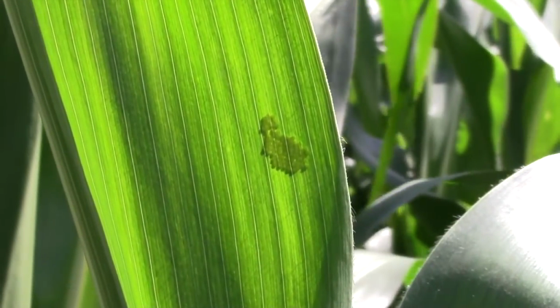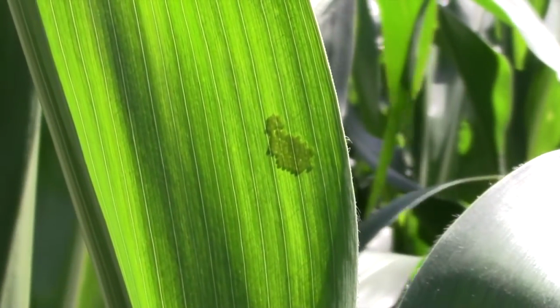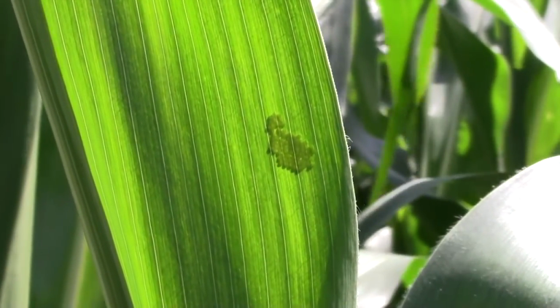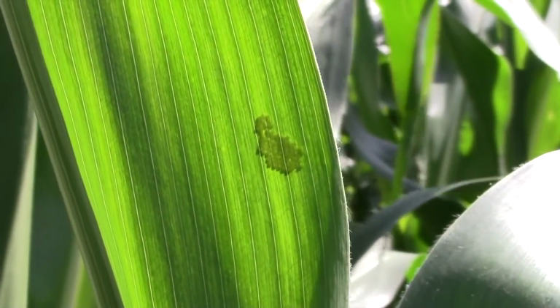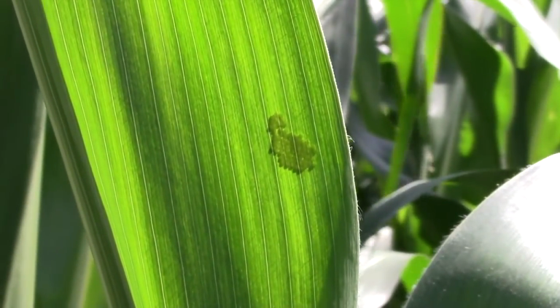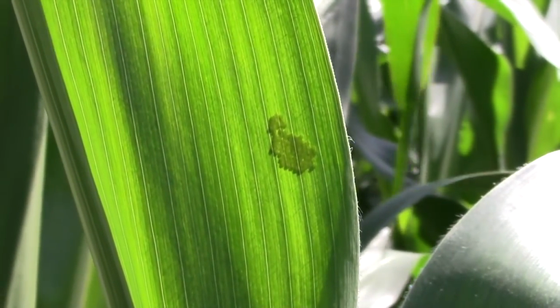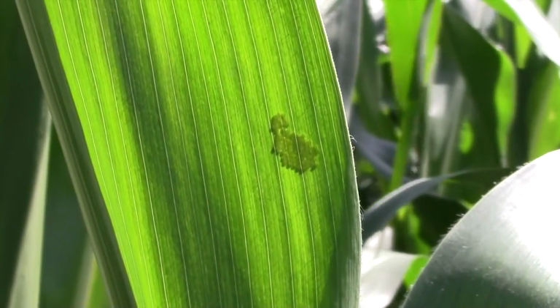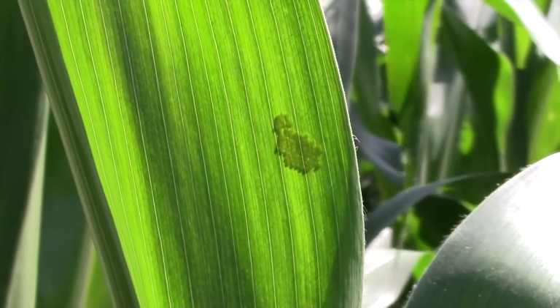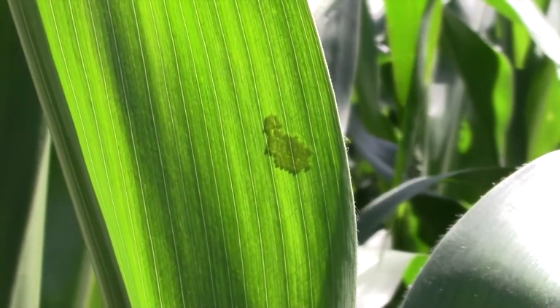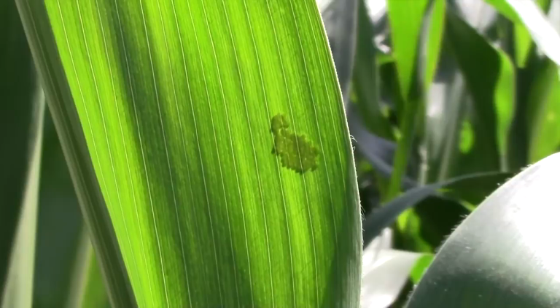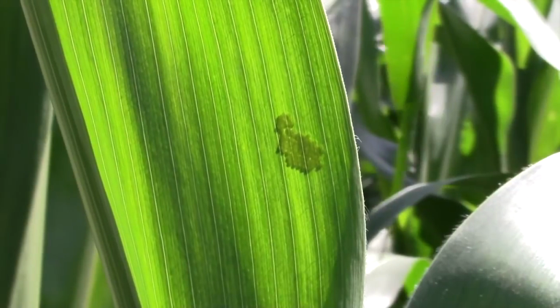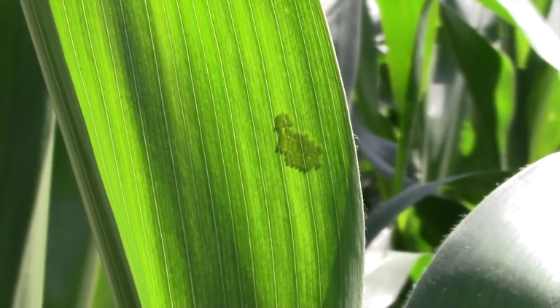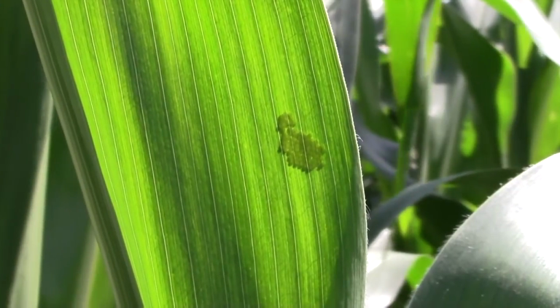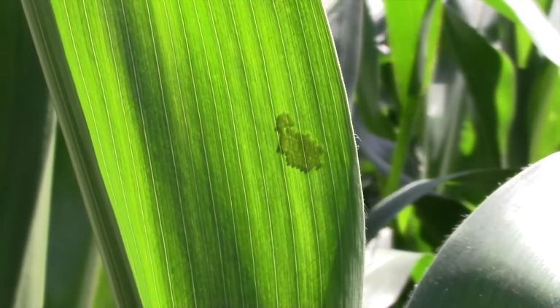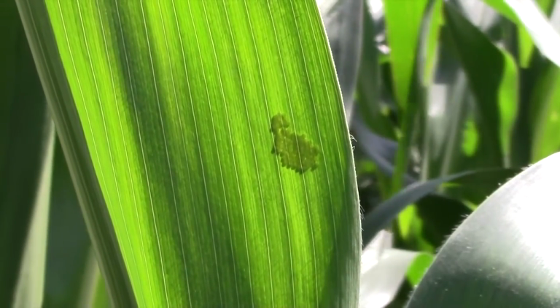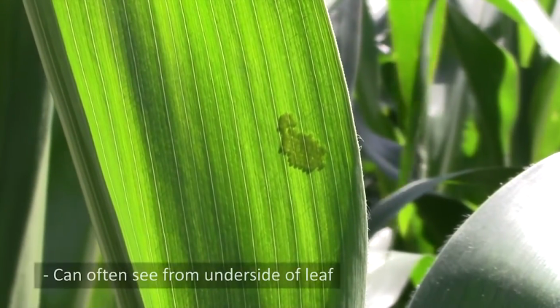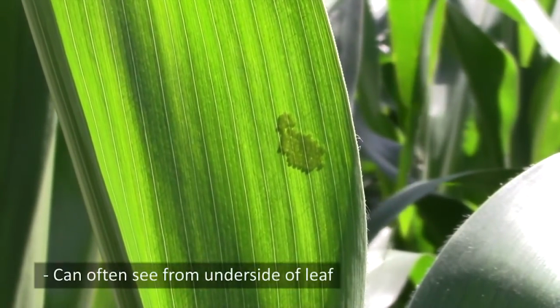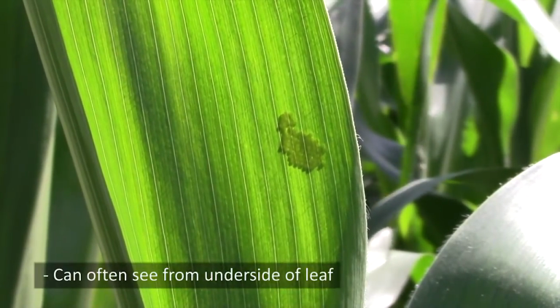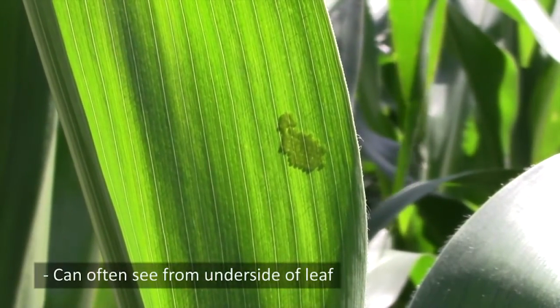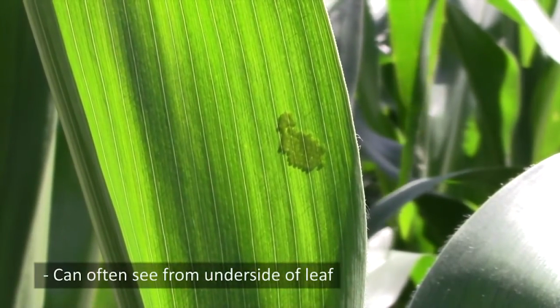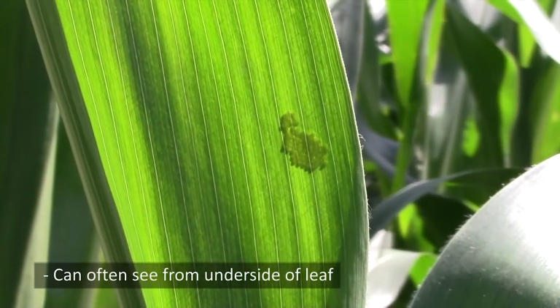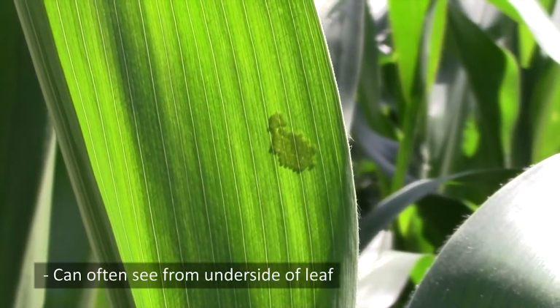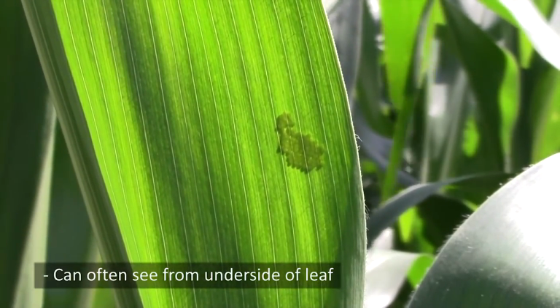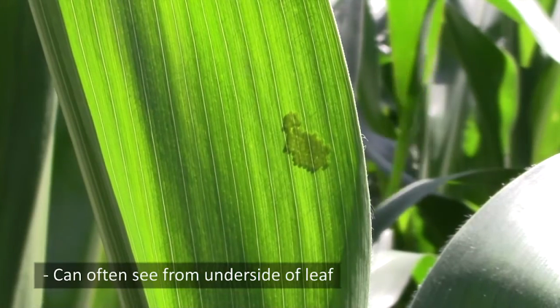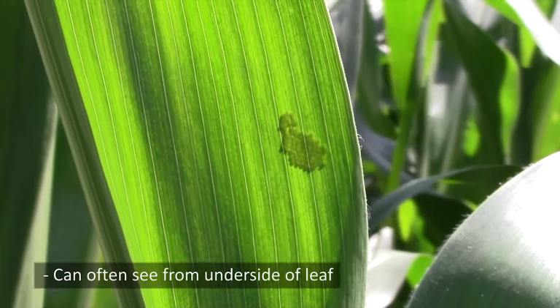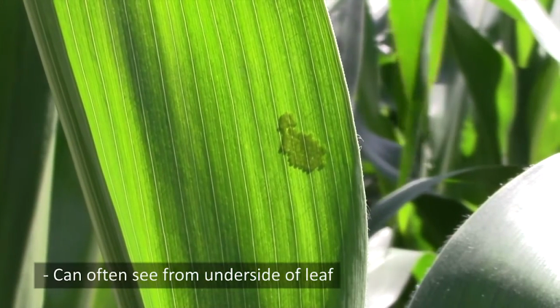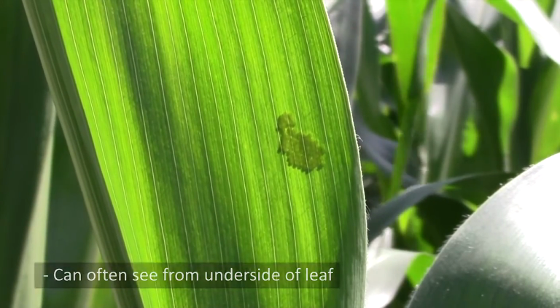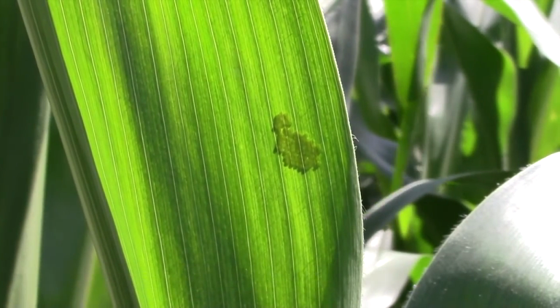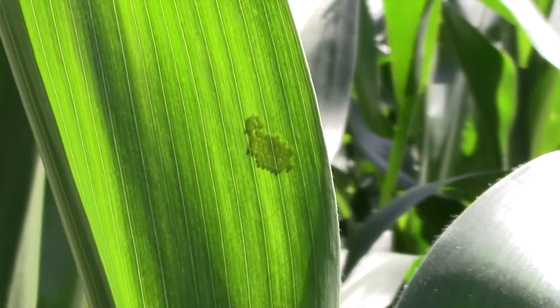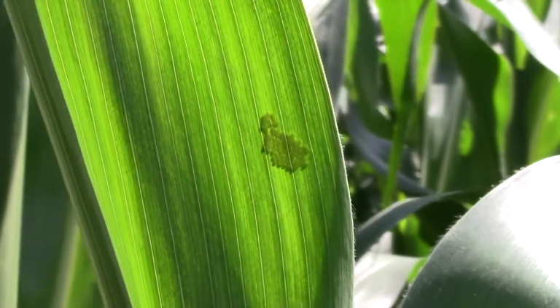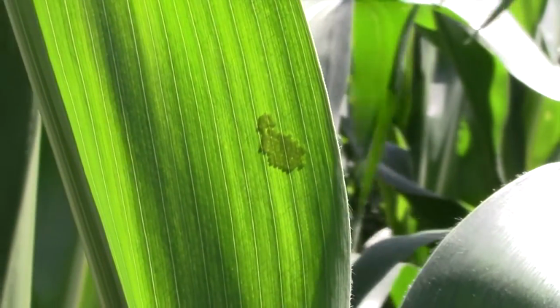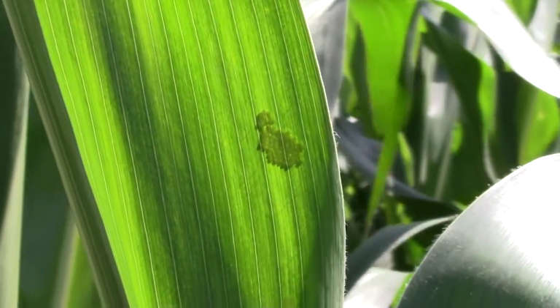As you're scouting for this insect, or scouting for the eggs of this insect, many times you can observe the eggs from the lower surface of the leaf as the sun shines through the upper surface, such as this egg mass here.